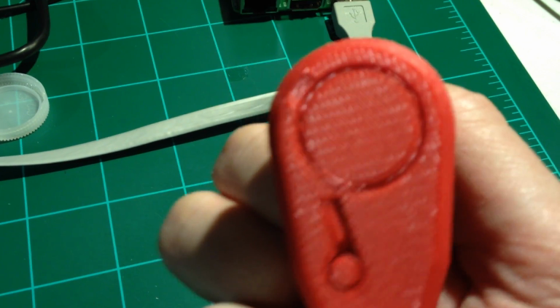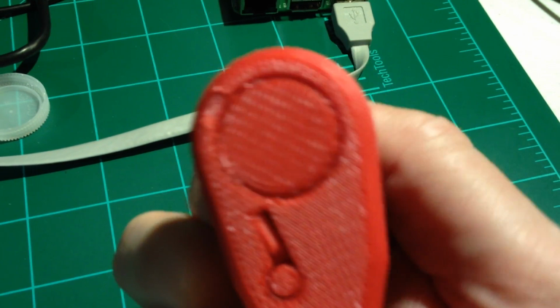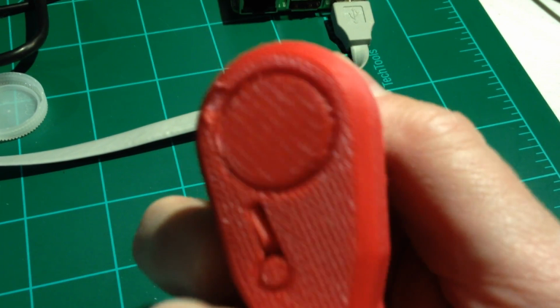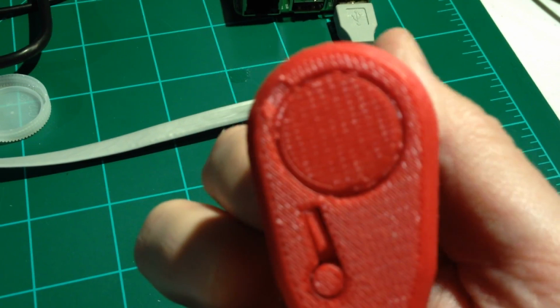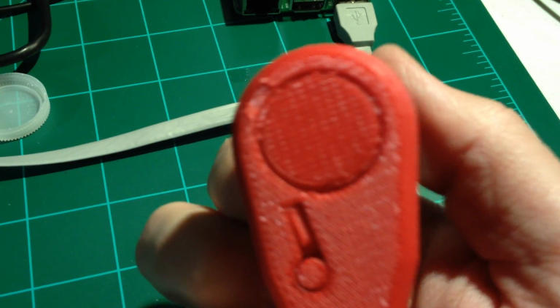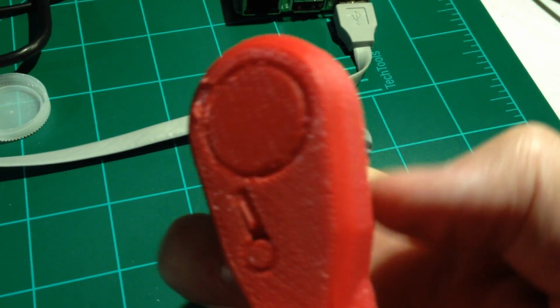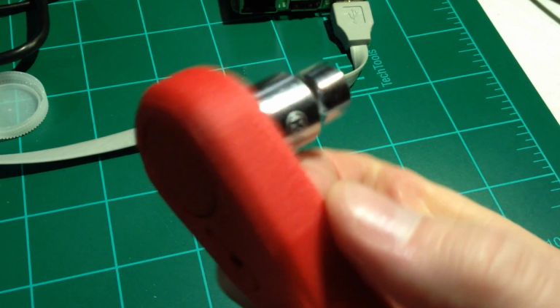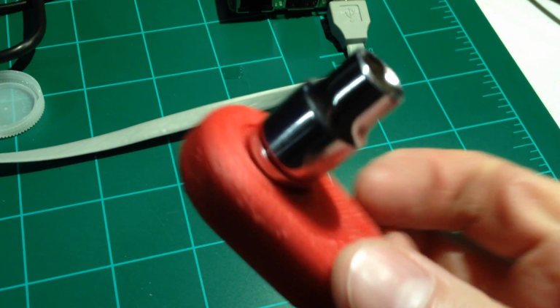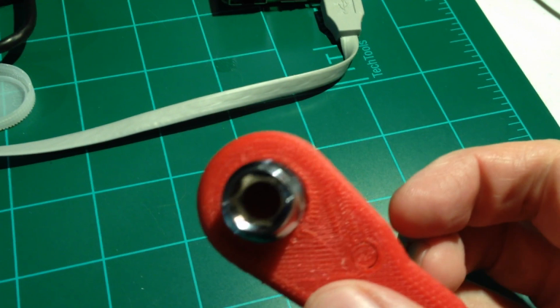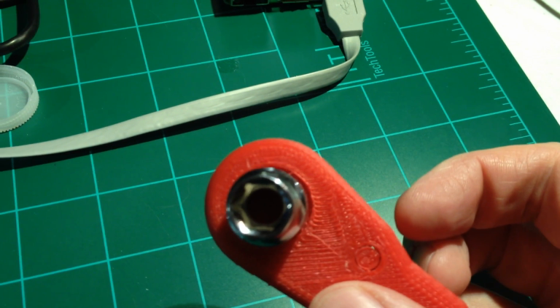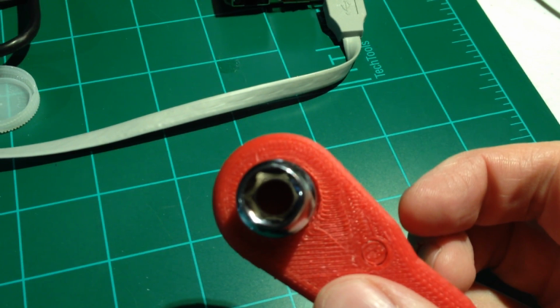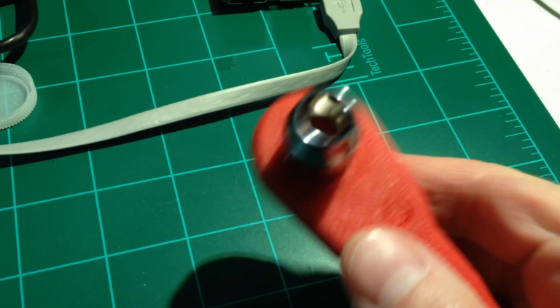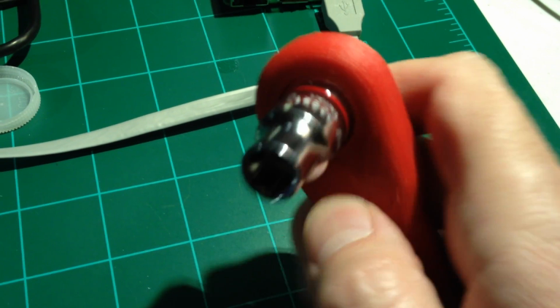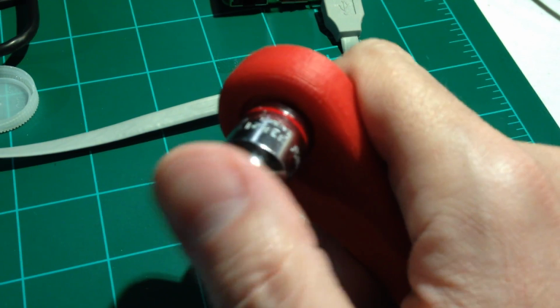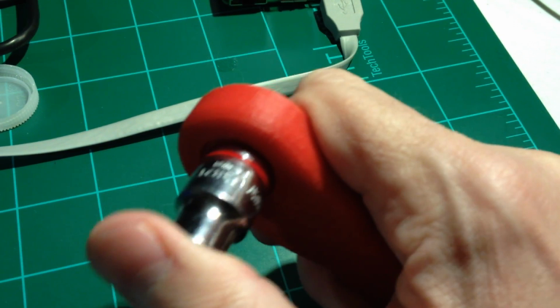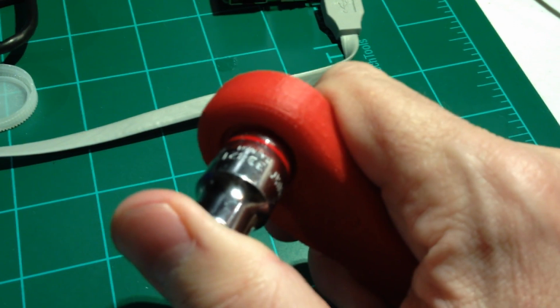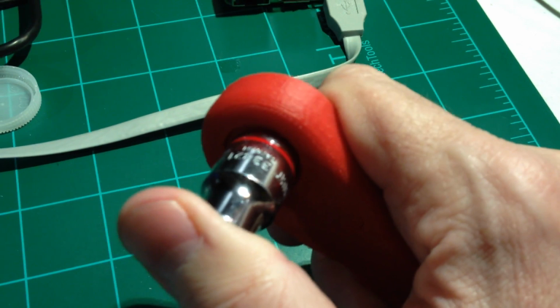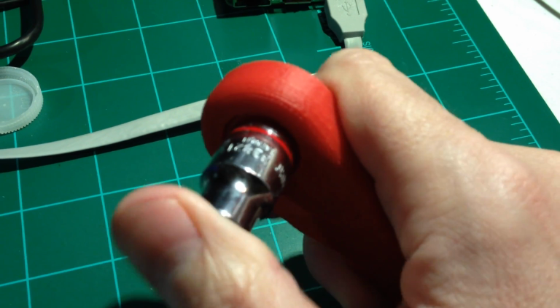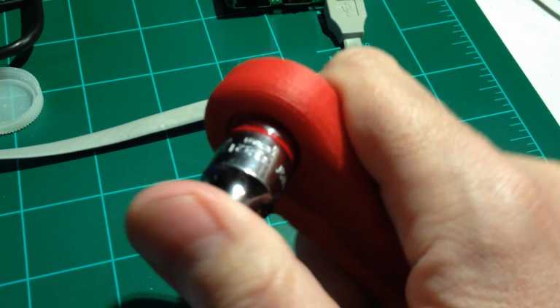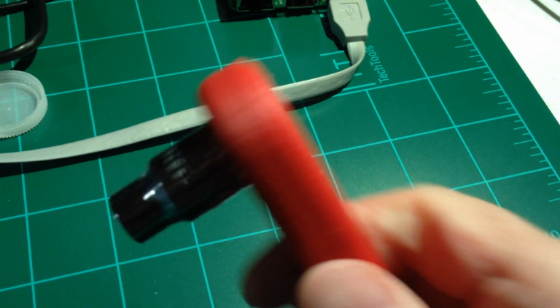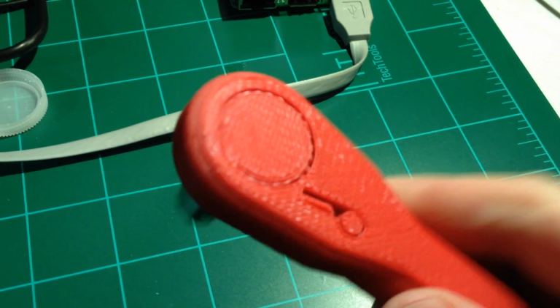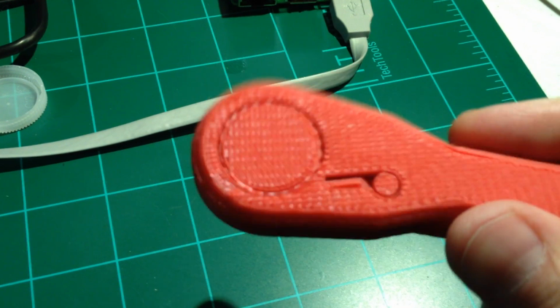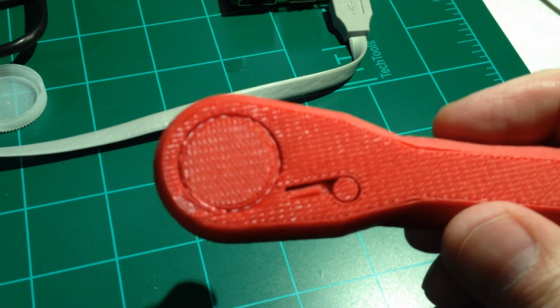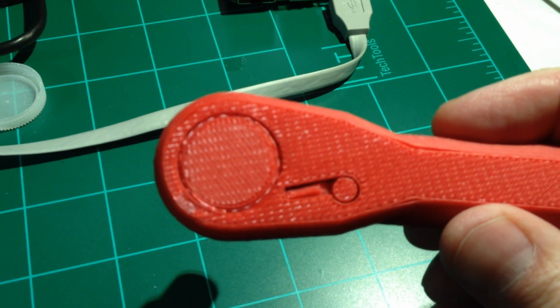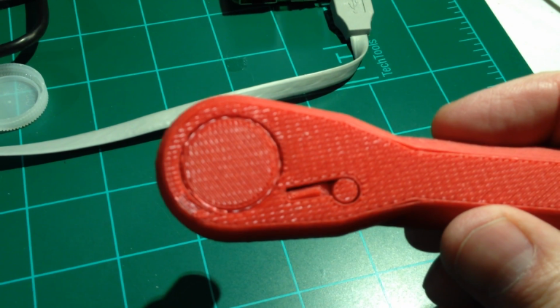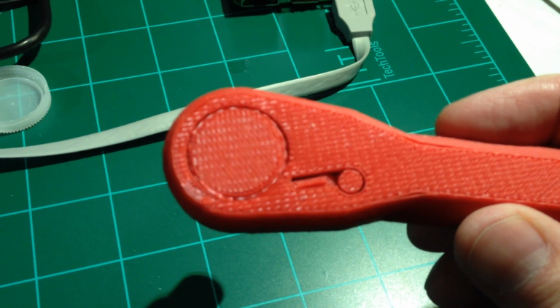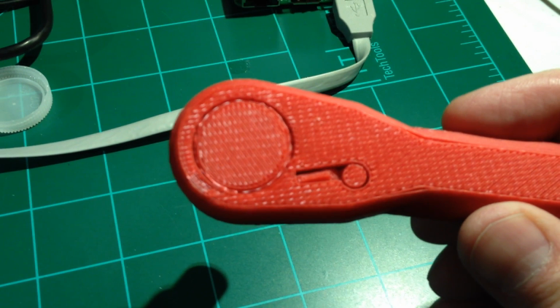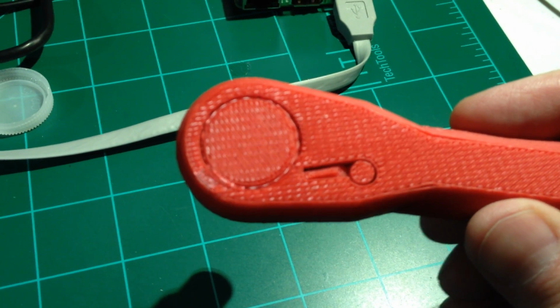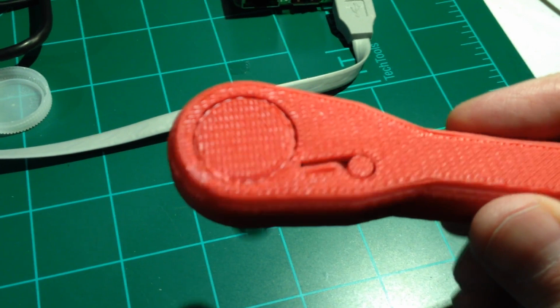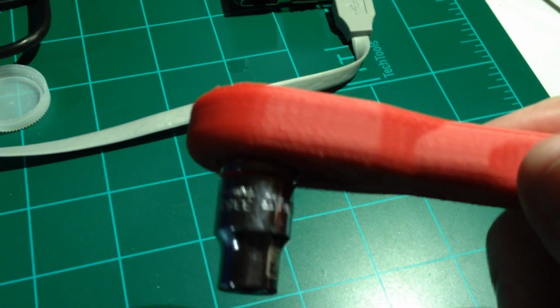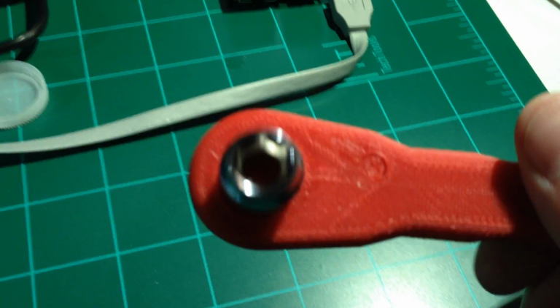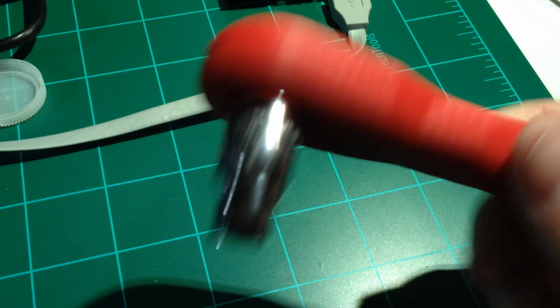The gearing inside is working. I don't know how long it will last — I did it in ABS. But if it stops working, I just run another one out.